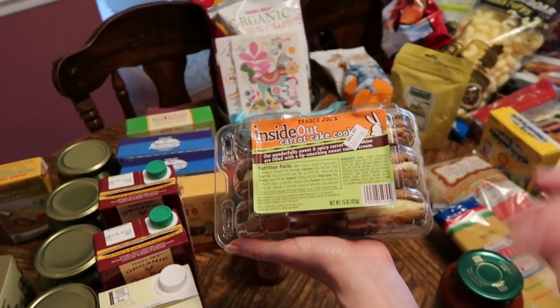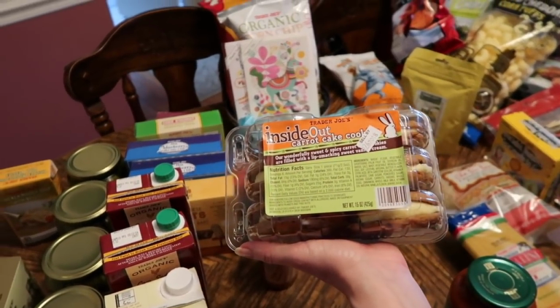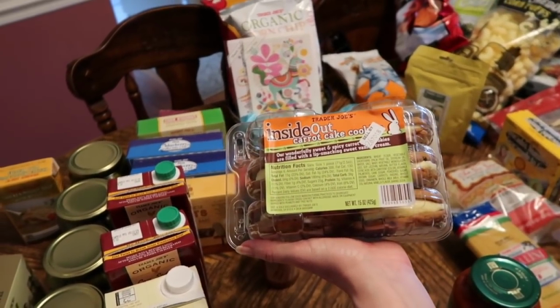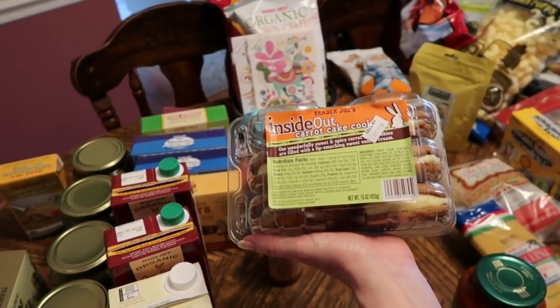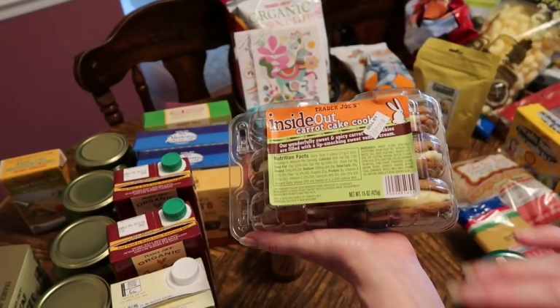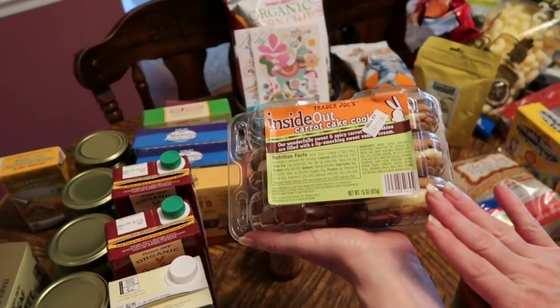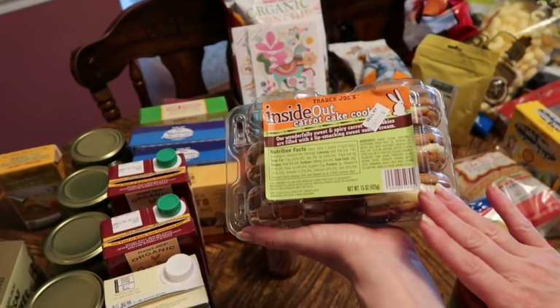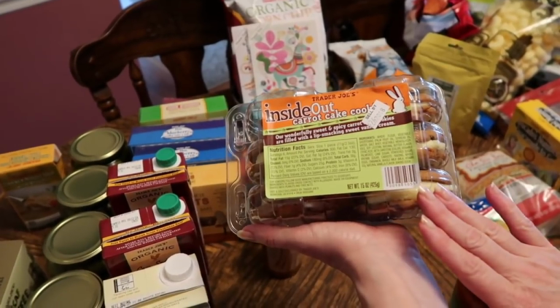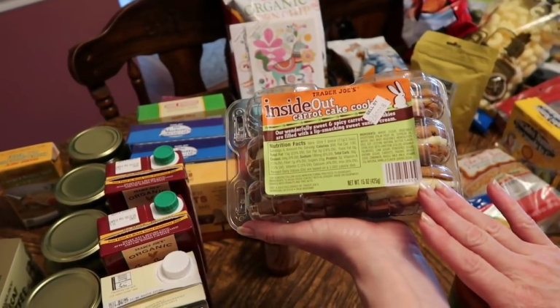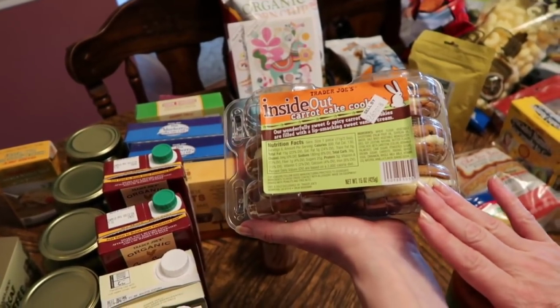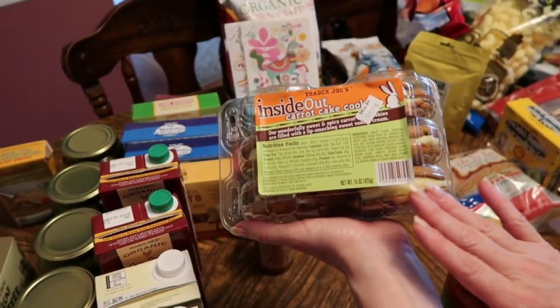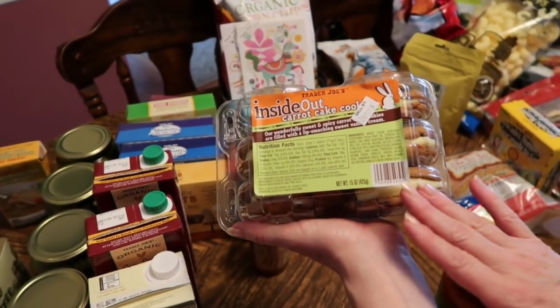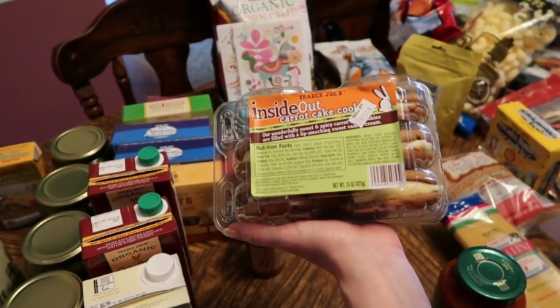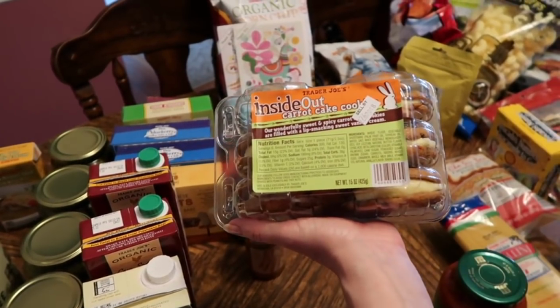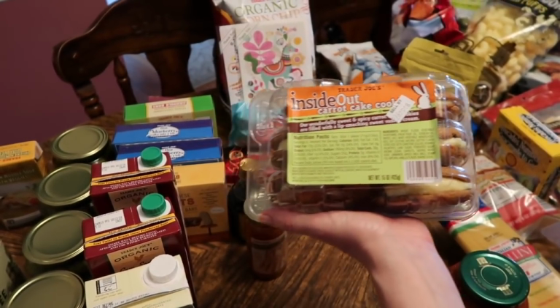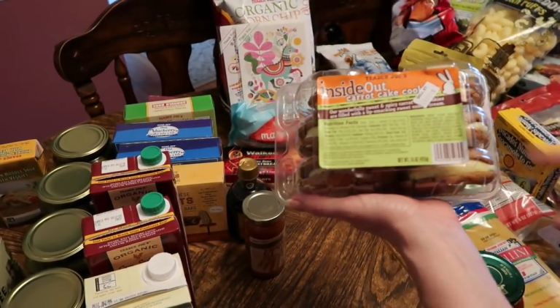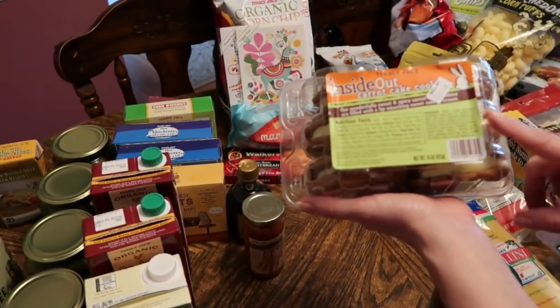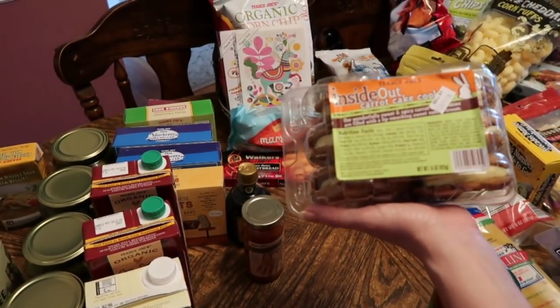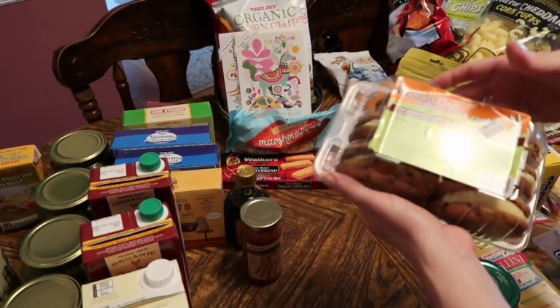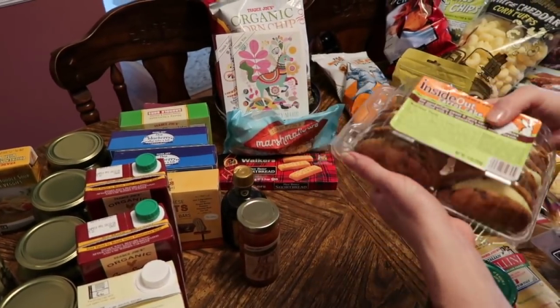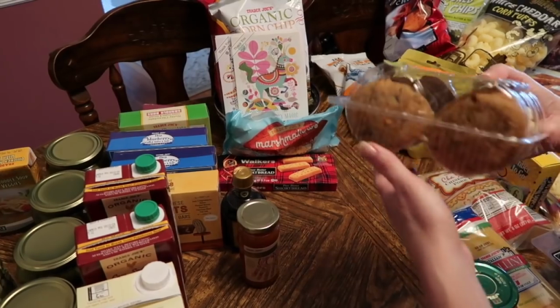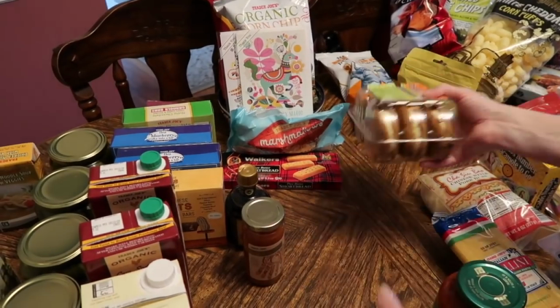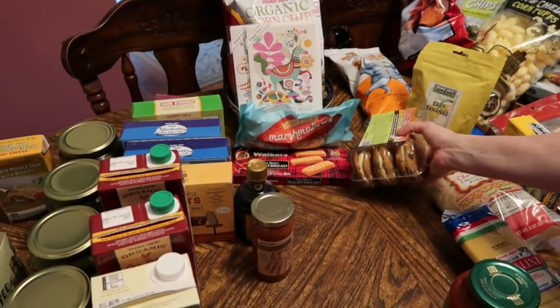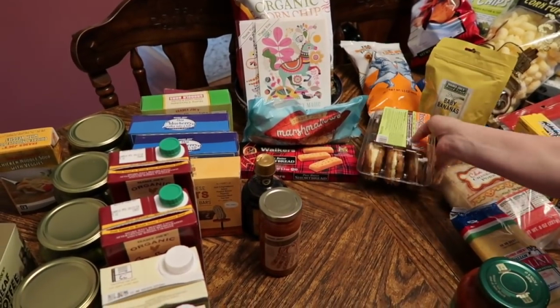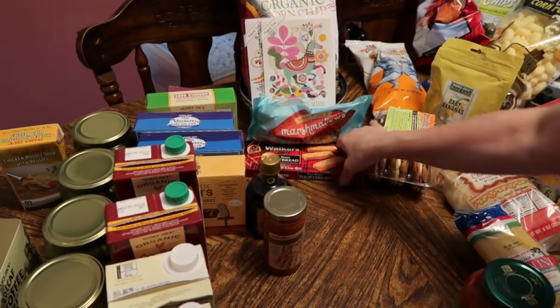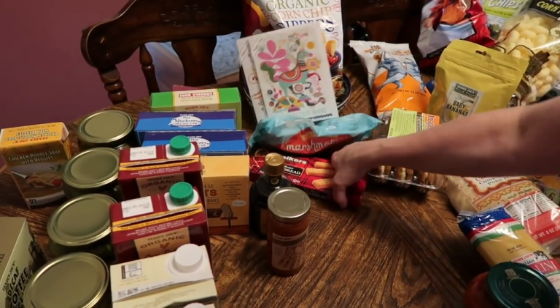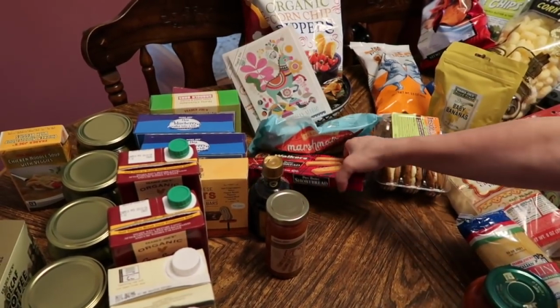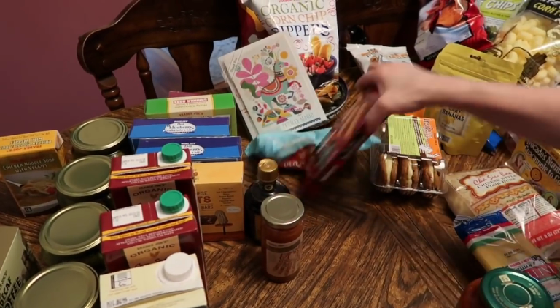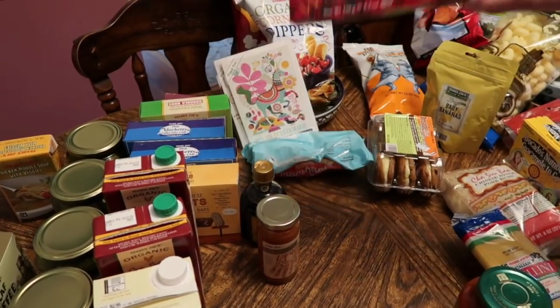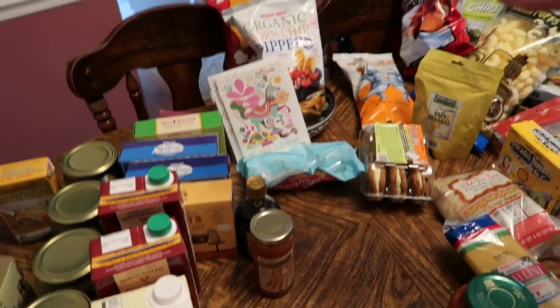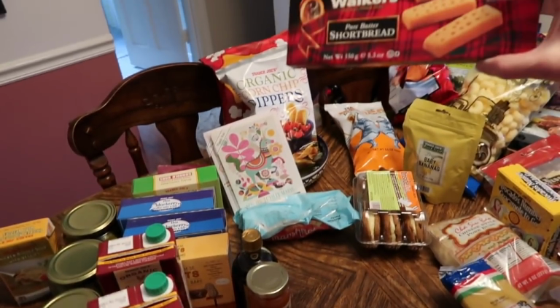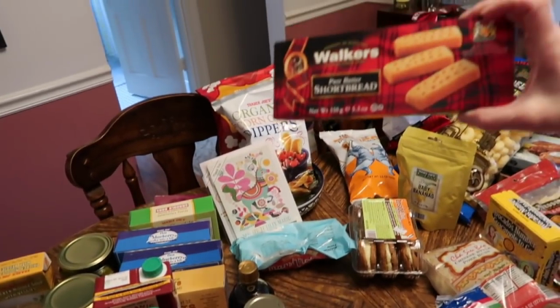We forgot these last time and were very sad — these are the inside out carrot cake. I'm sure these are just a seasonal favorite, so we're going to try and enjoy as many as we can over the next few weeks.